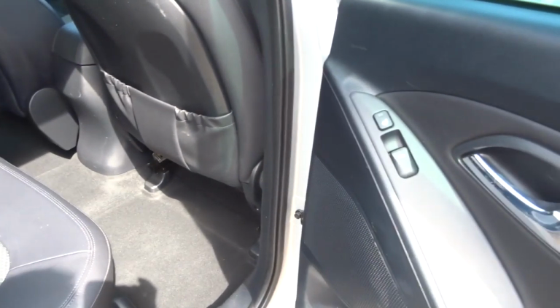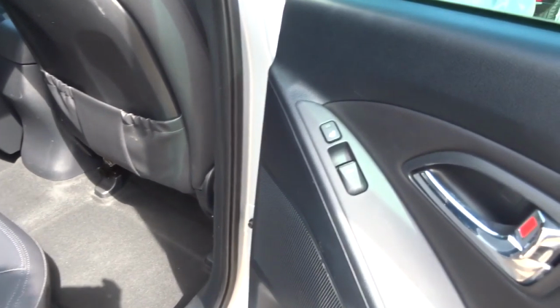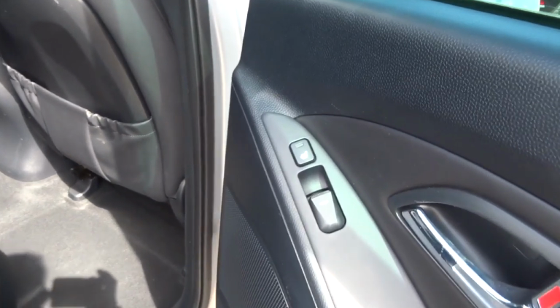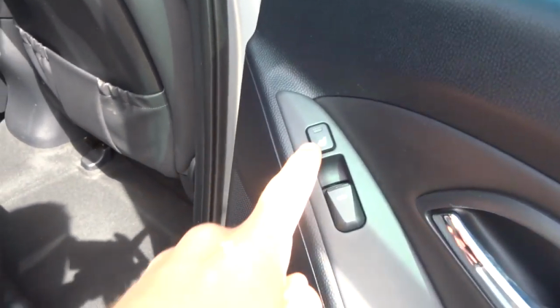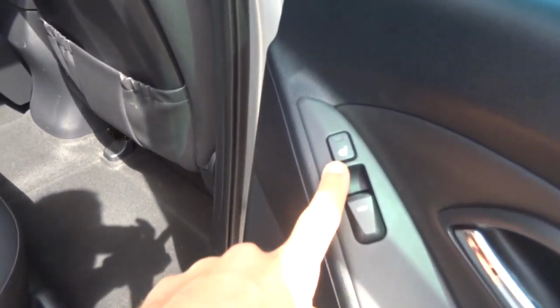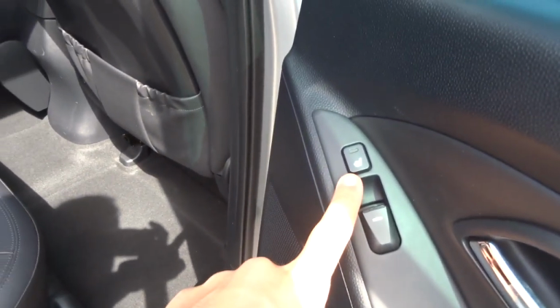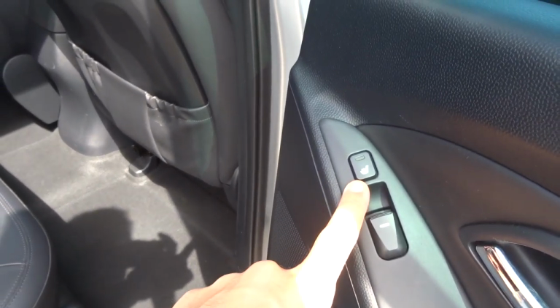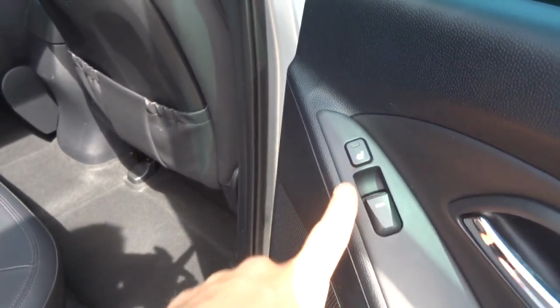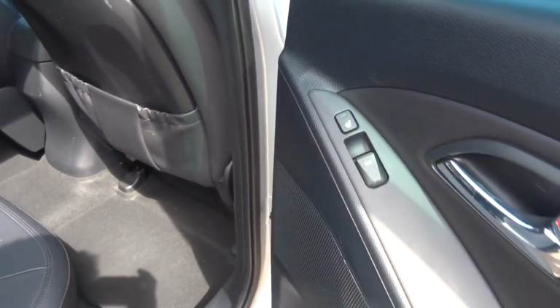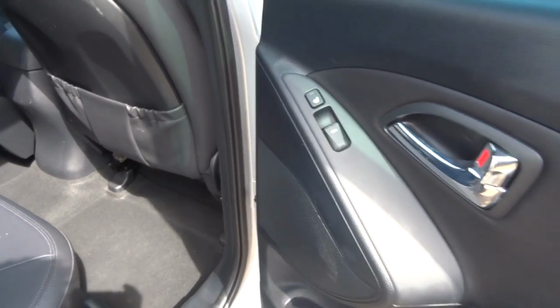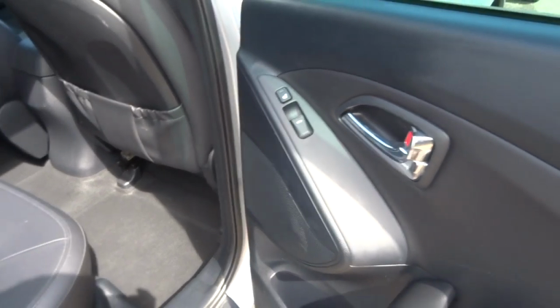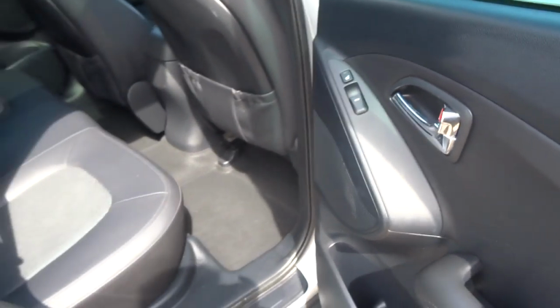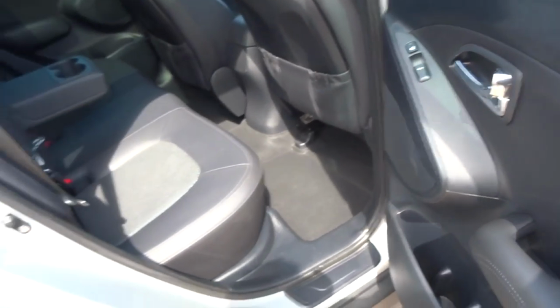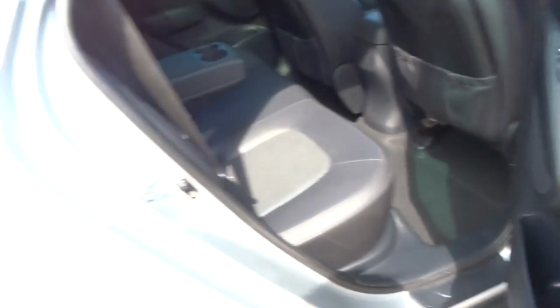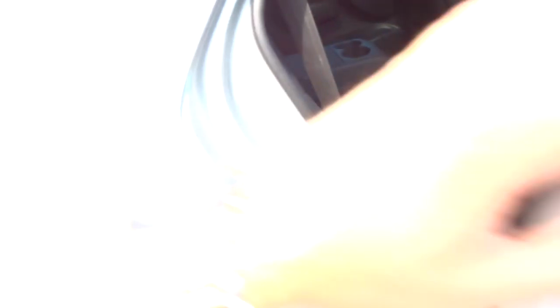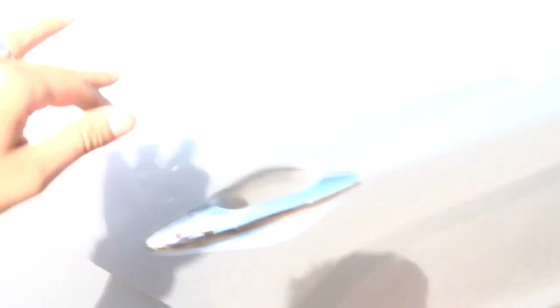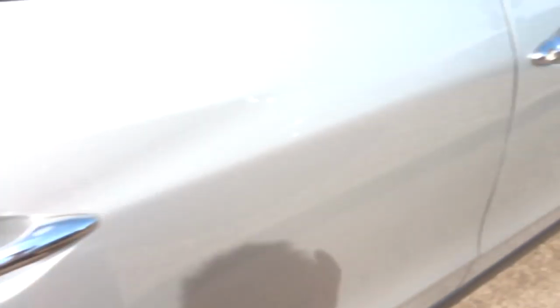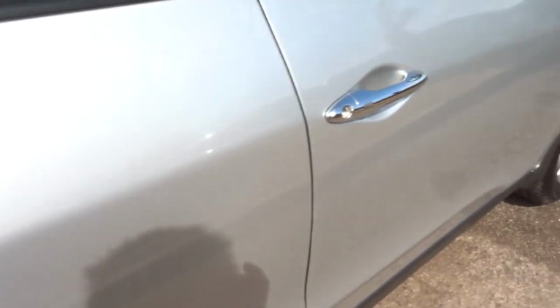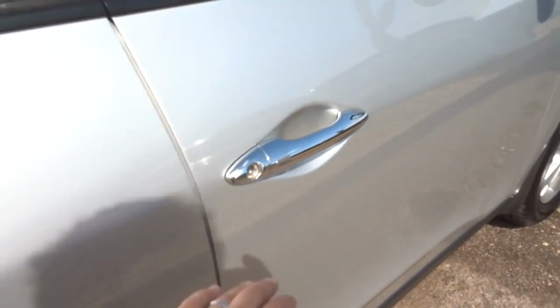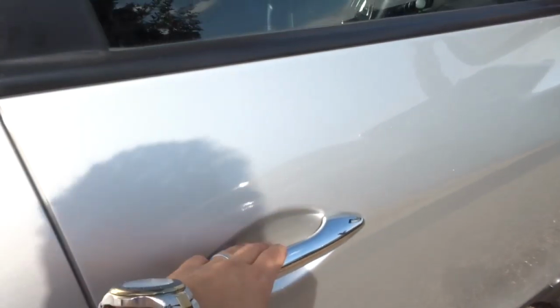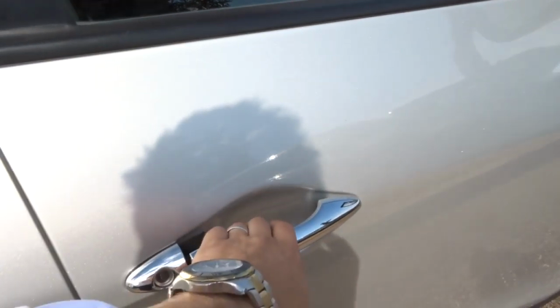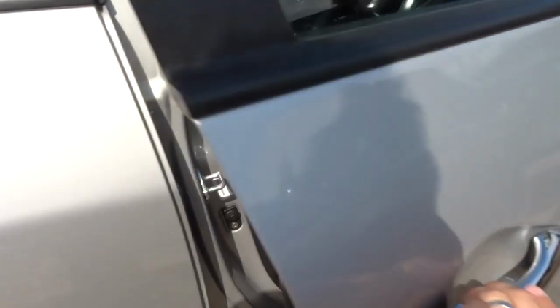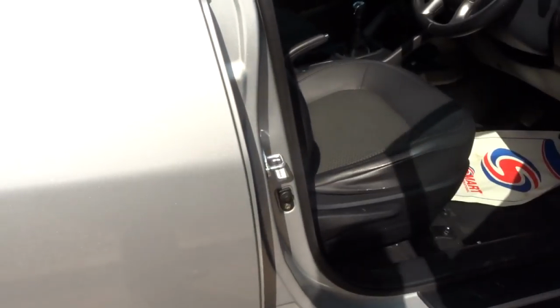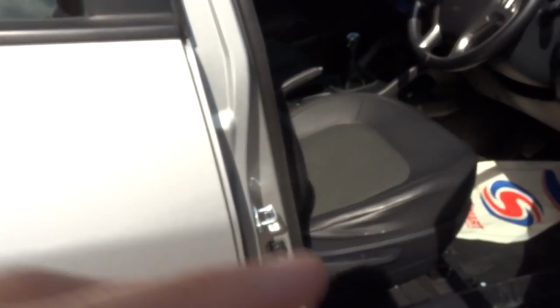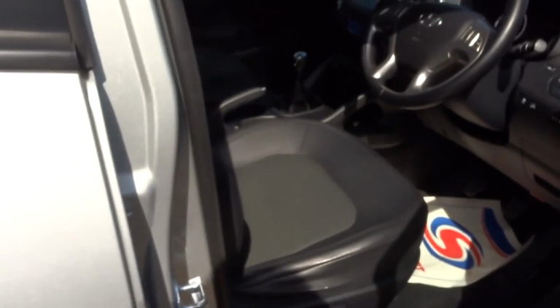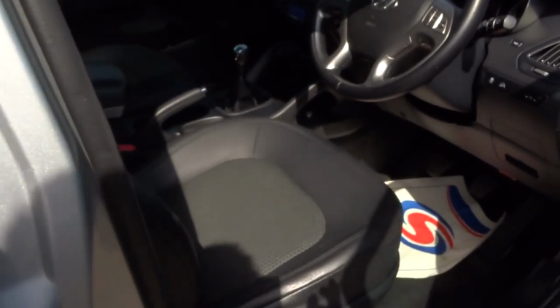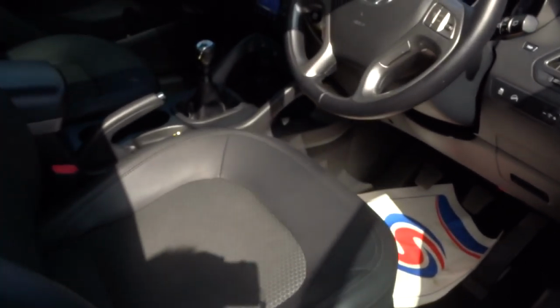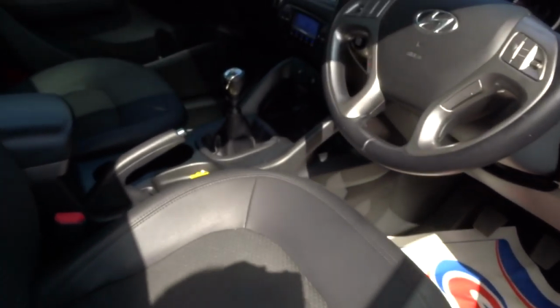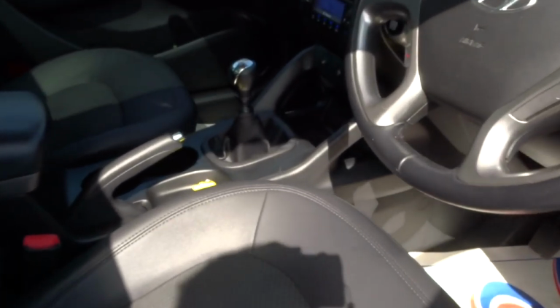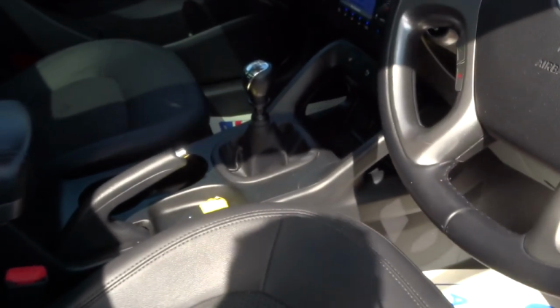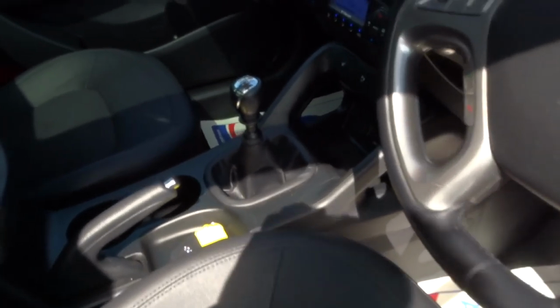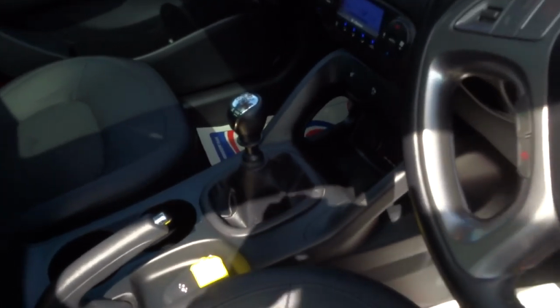A nice added bonus is the rear heated seats. As we step in the car, we can see that it's a manual six-speed gearbox.